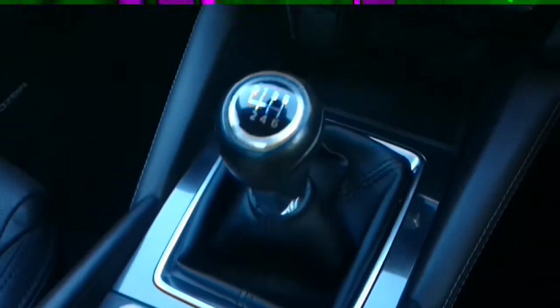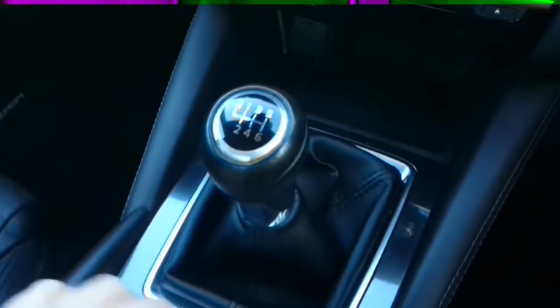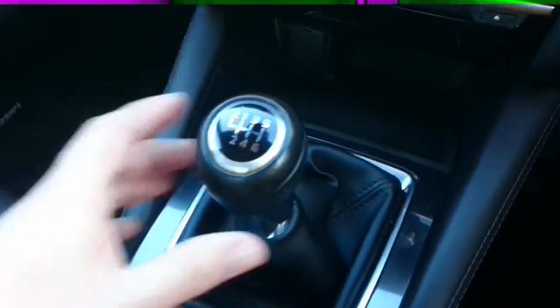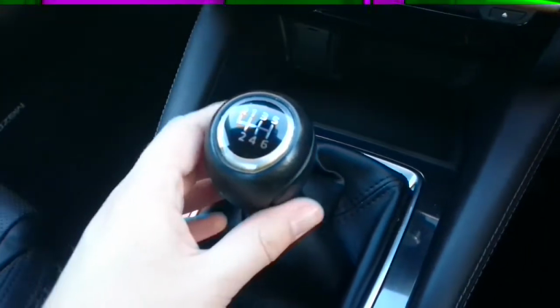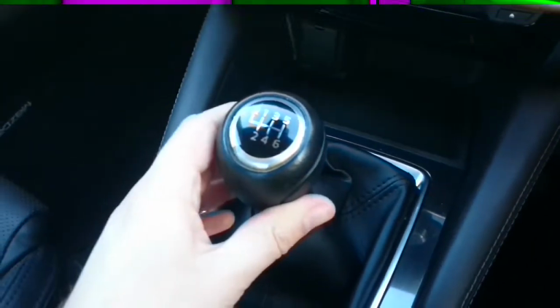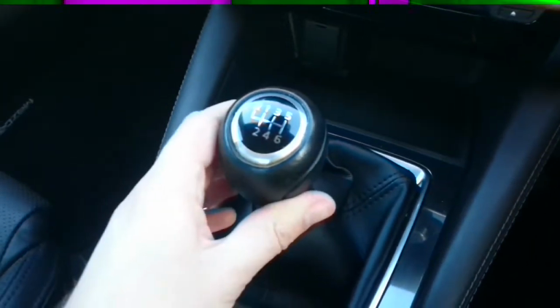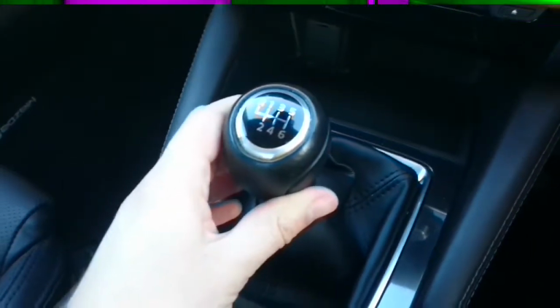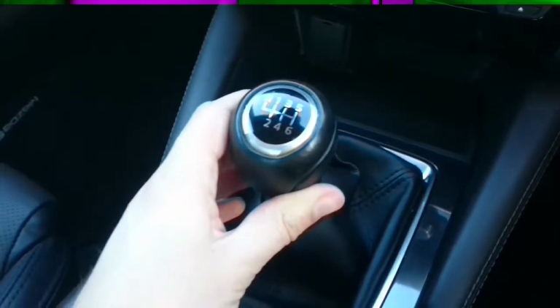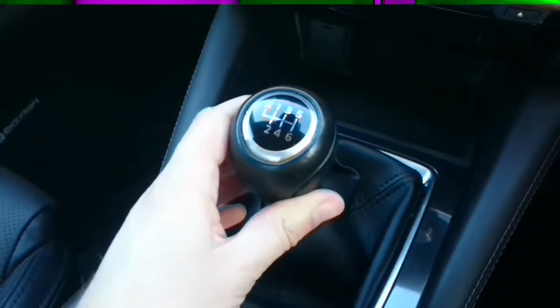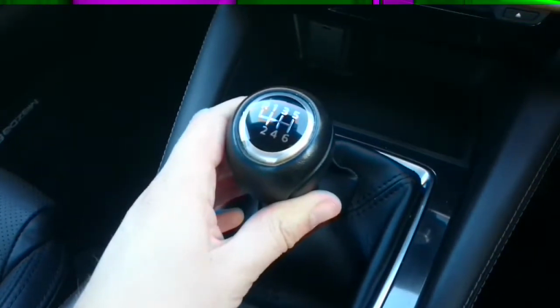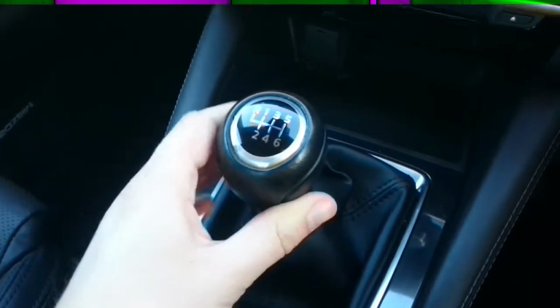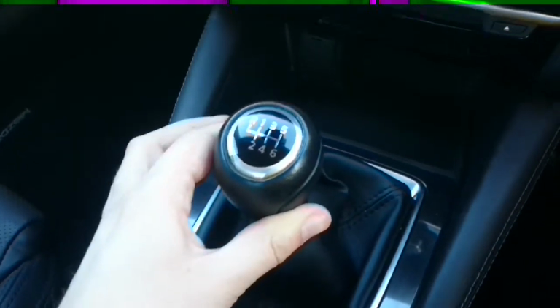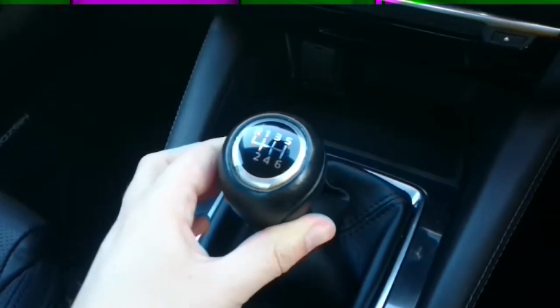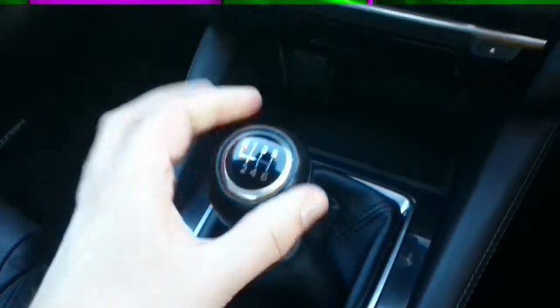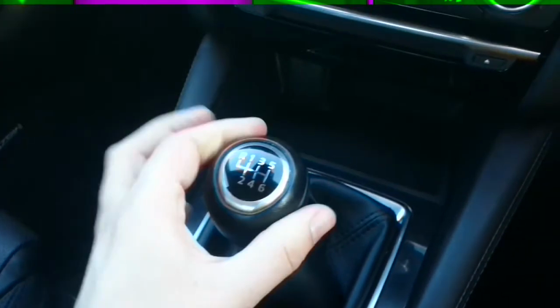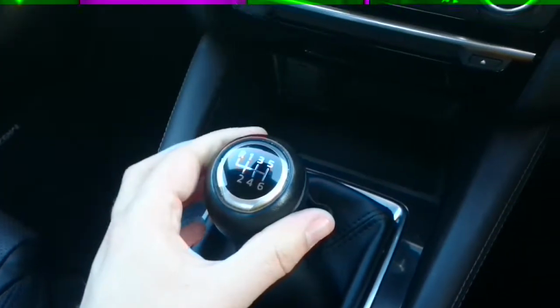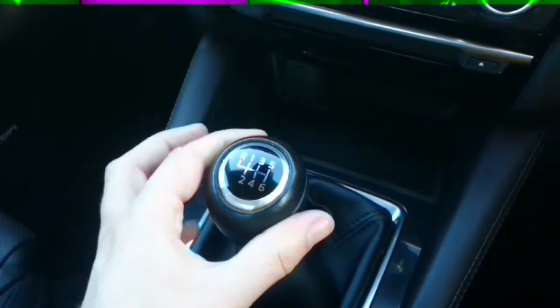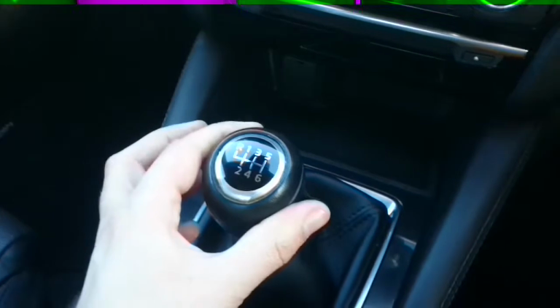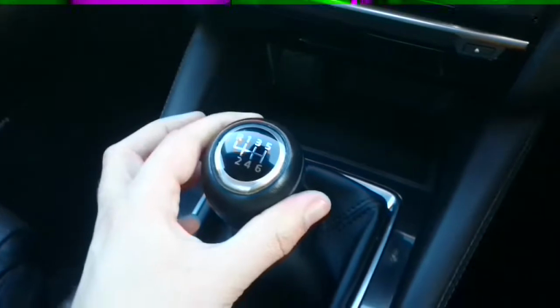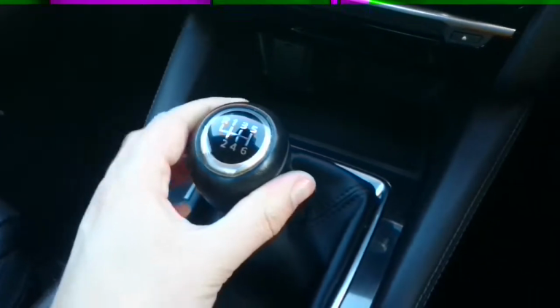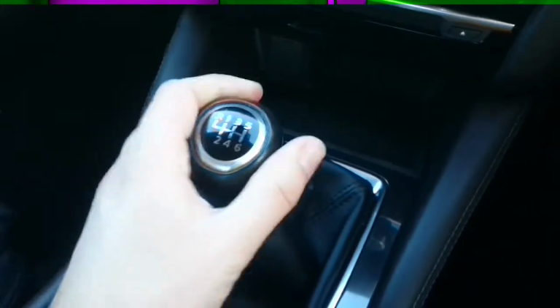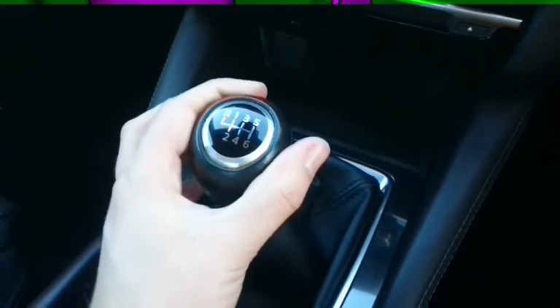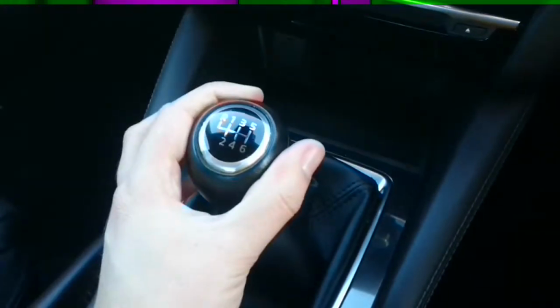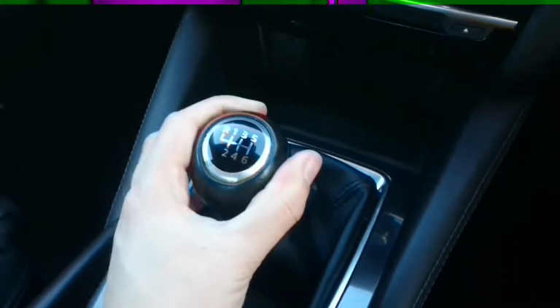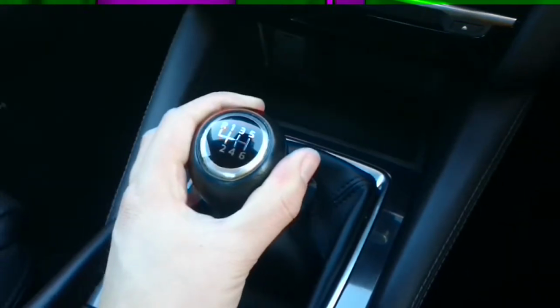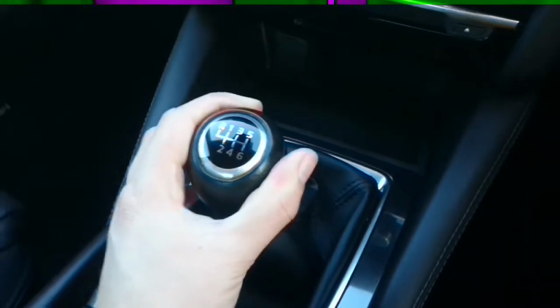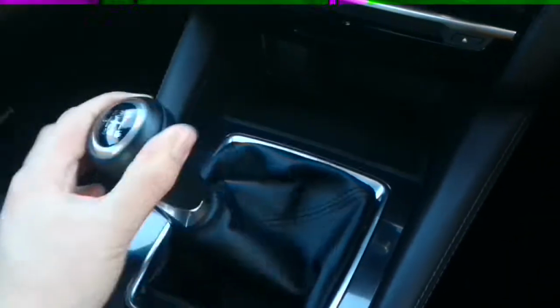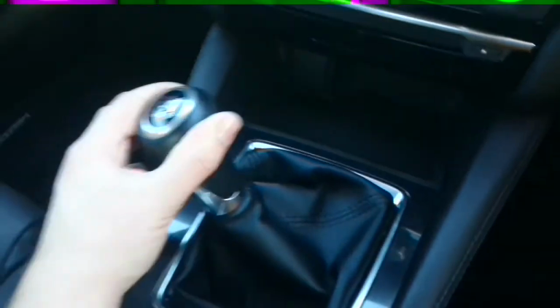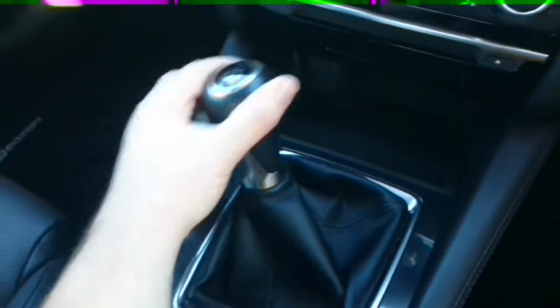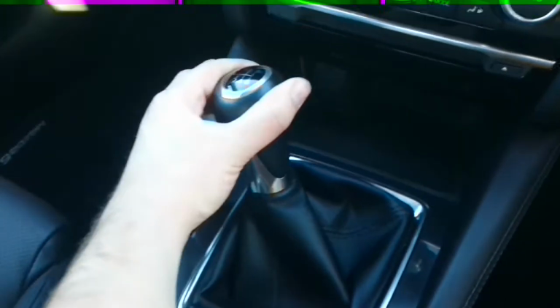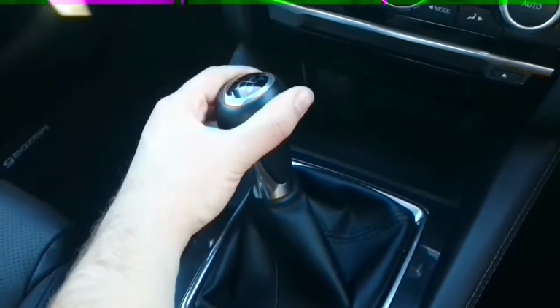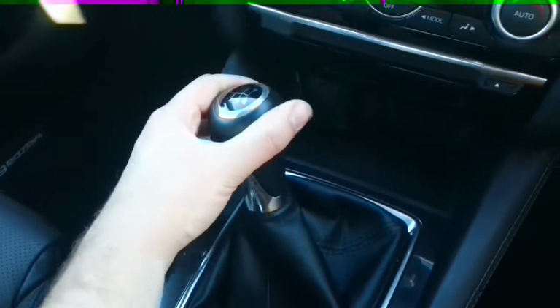Moving forward we have the gear stick. The Mazda 6 has six forward gears and one reverse. Reverse is engaged by putting your foot down on the clutch, pushing the stick down and all the way over to the left.